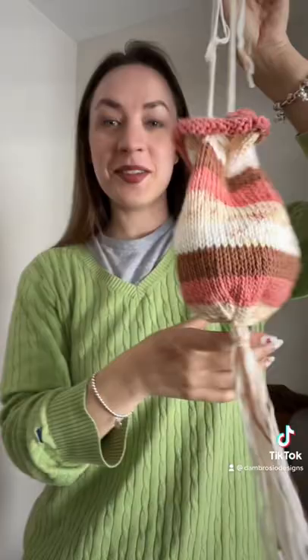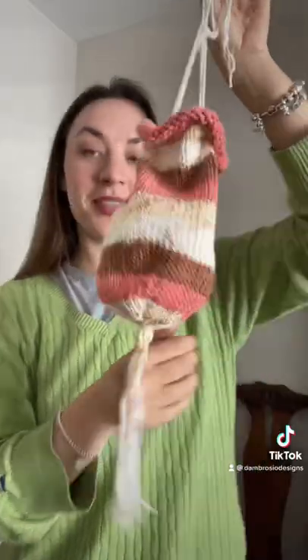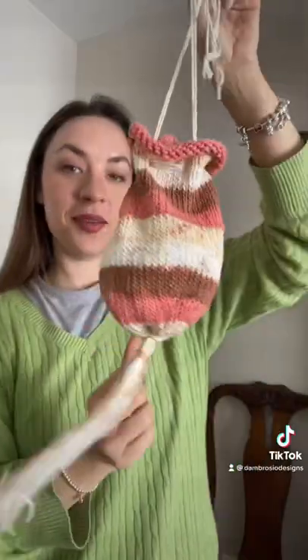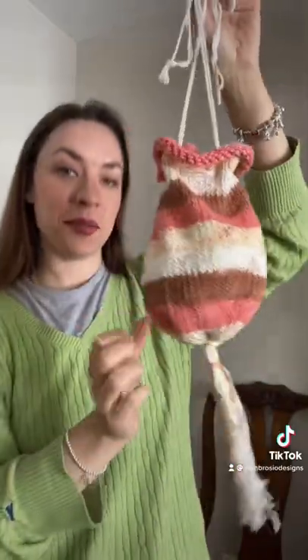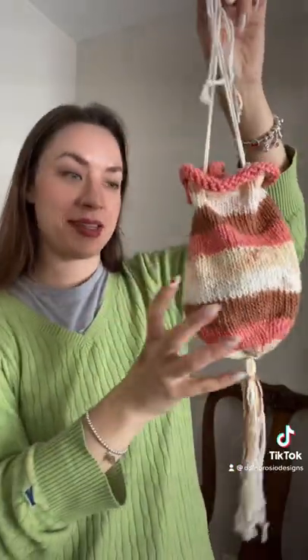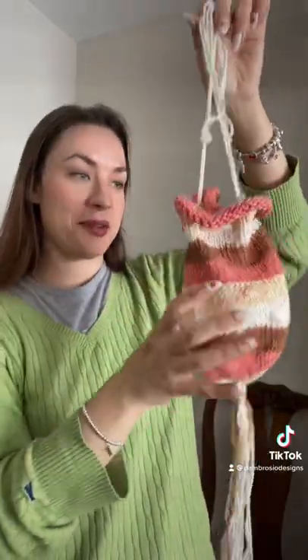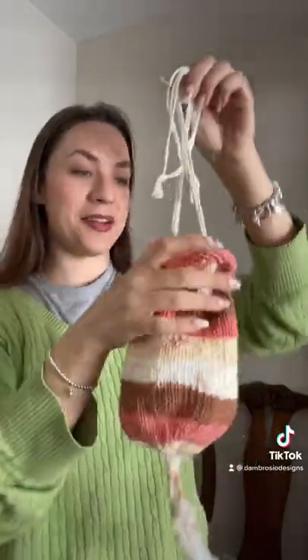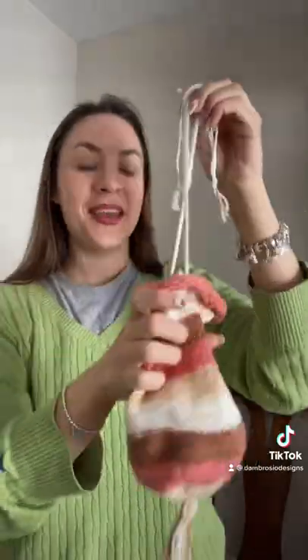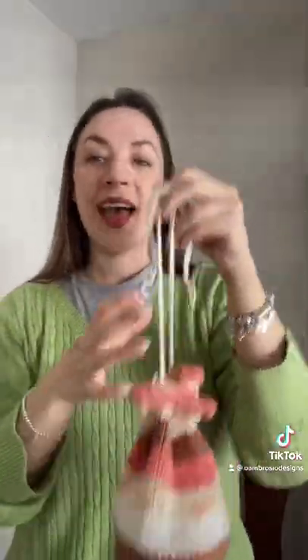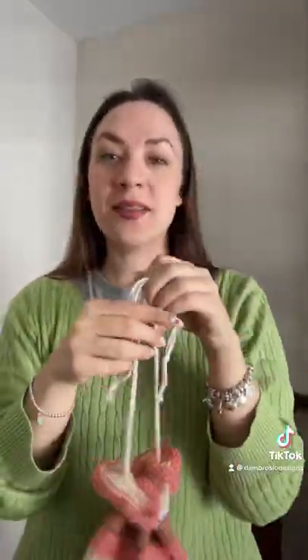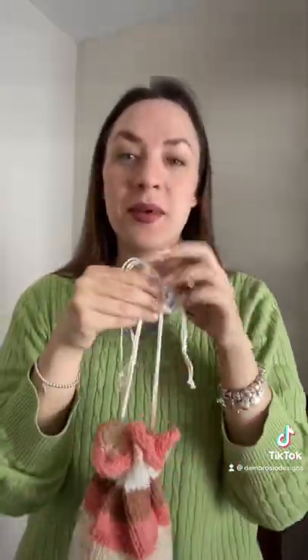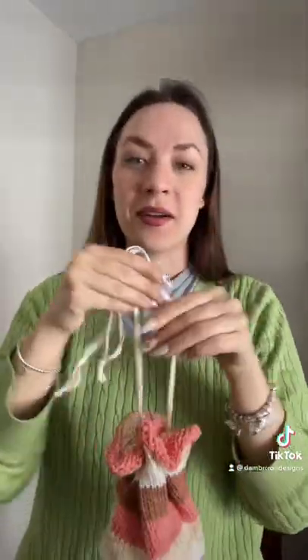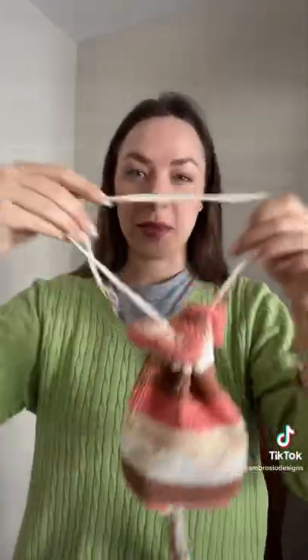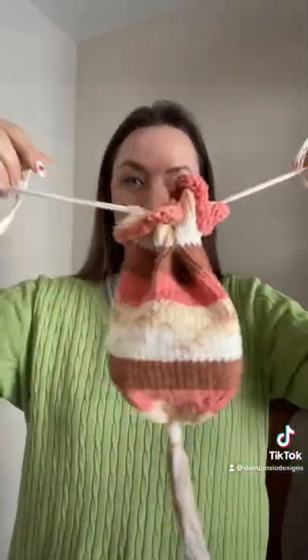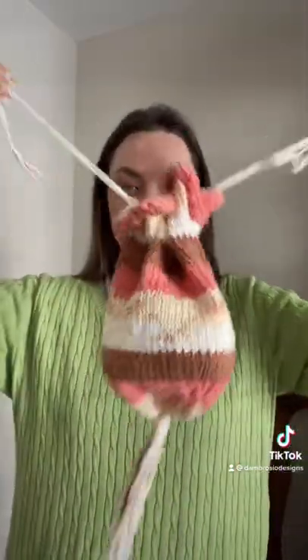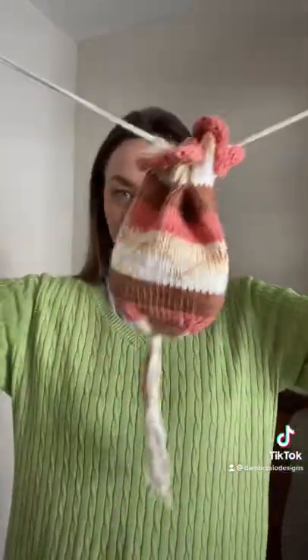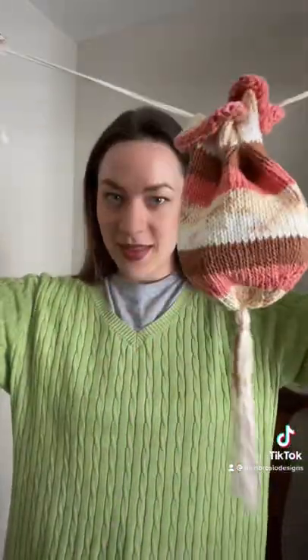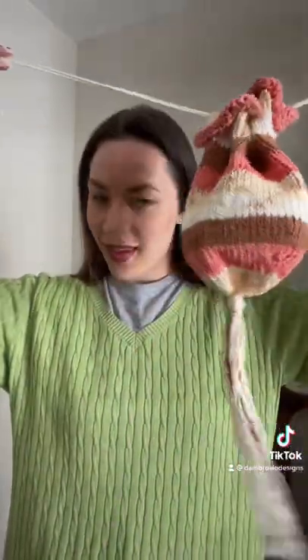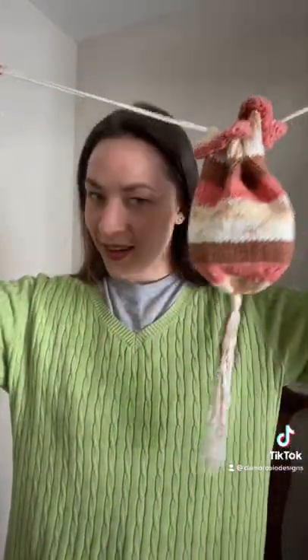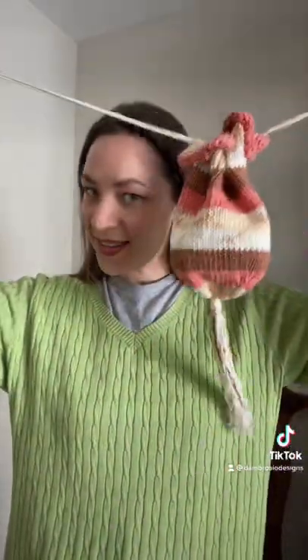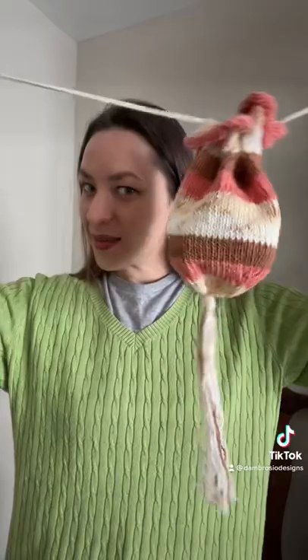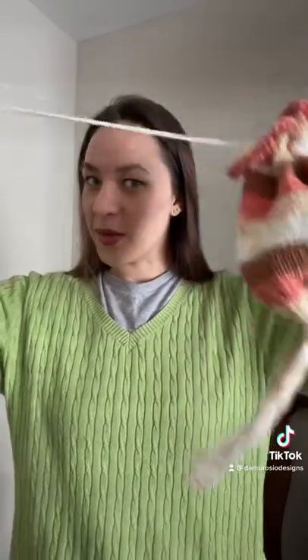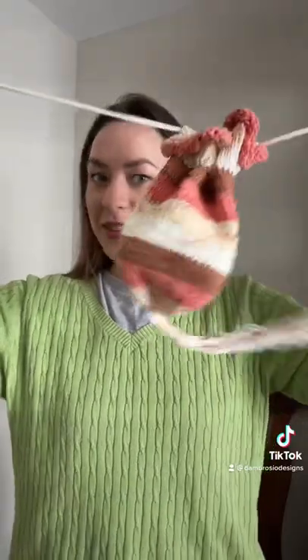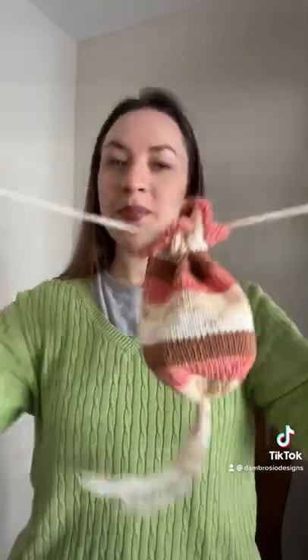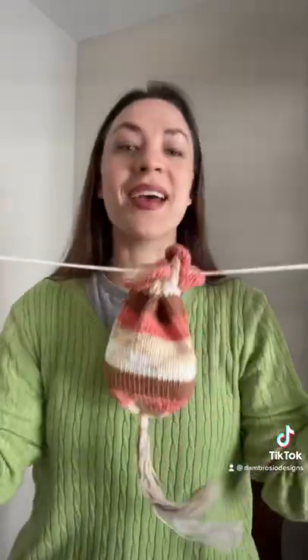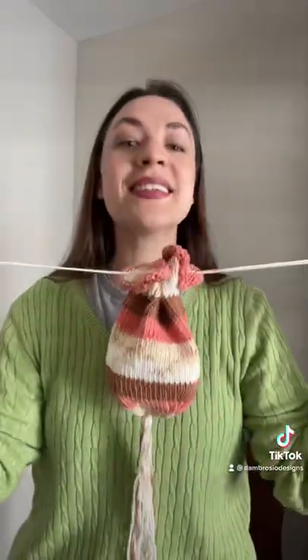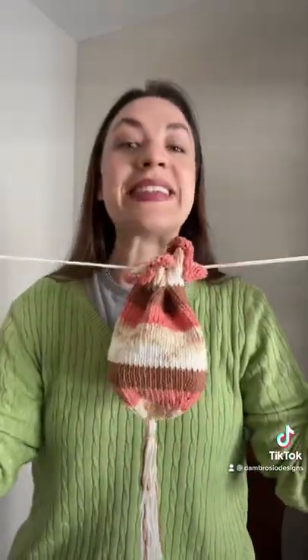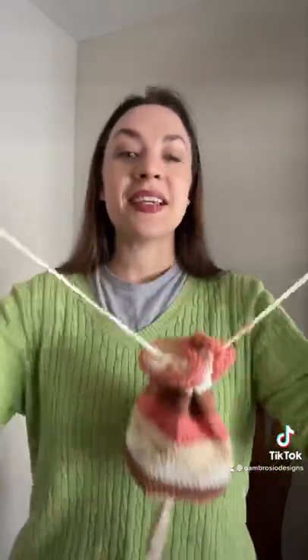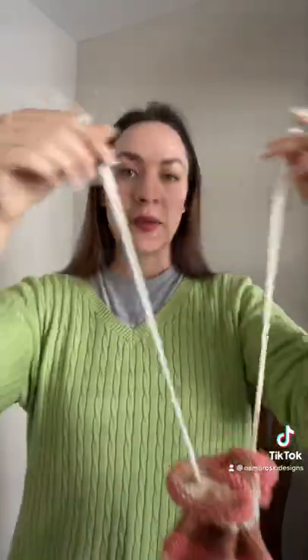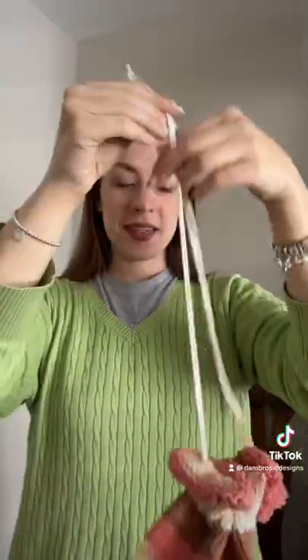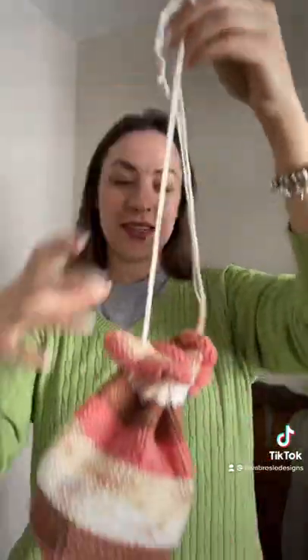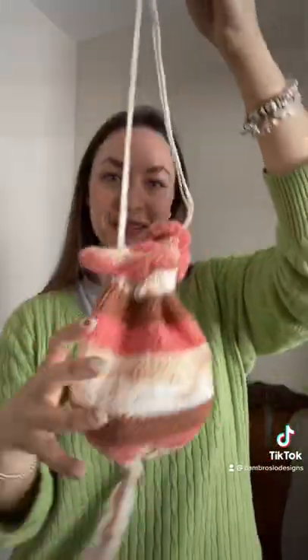I think it looks really cute and I'm really excited about it. I got some more yarn so I'm going to make some more regency bags — I hope you guys stay tuned!